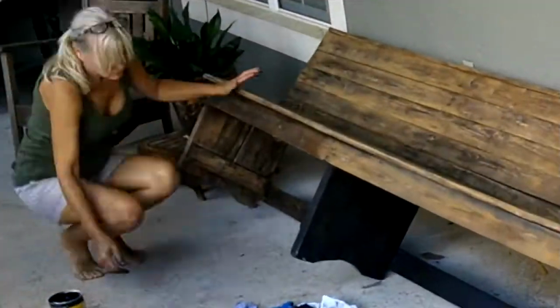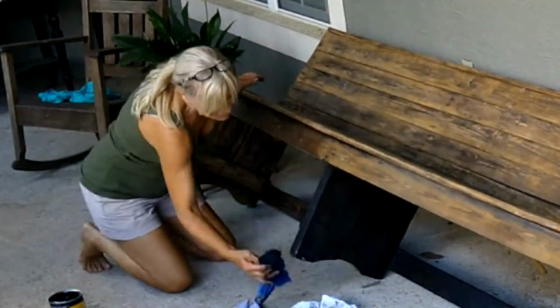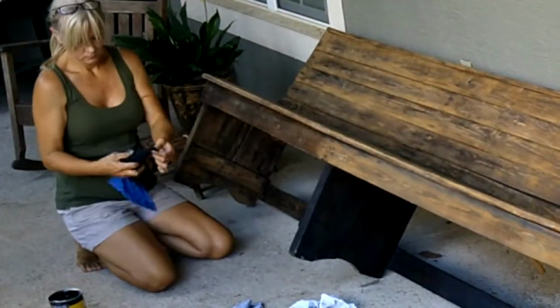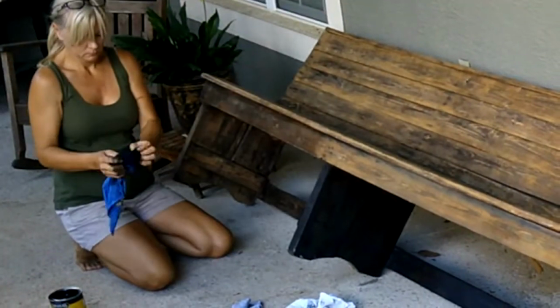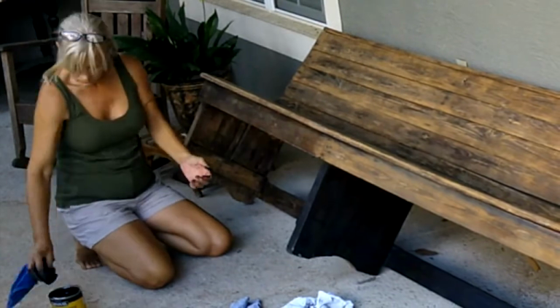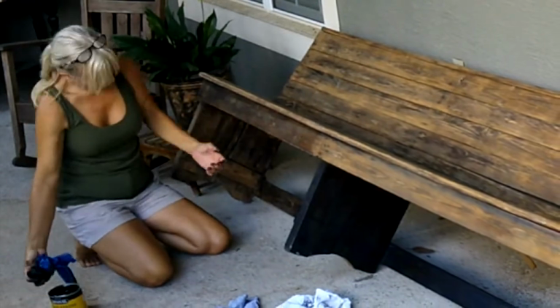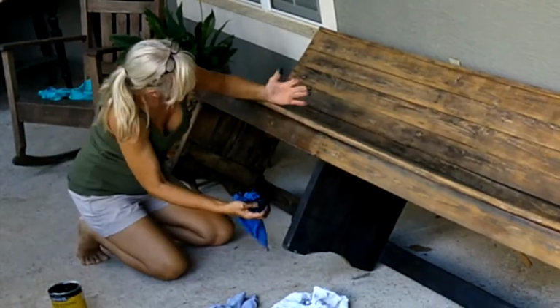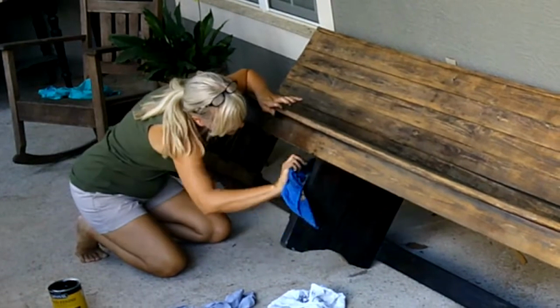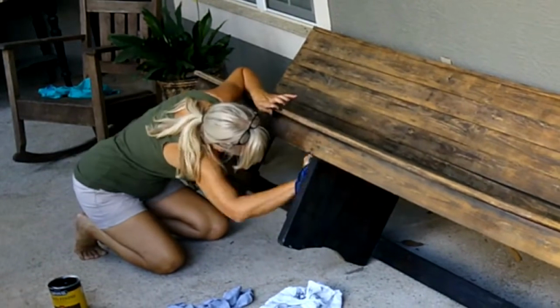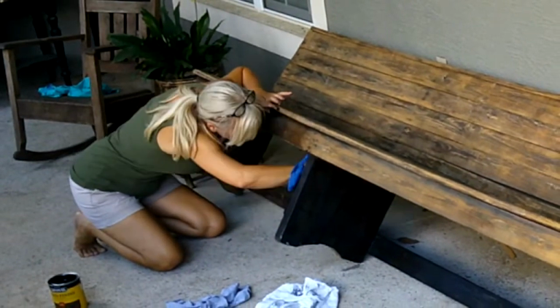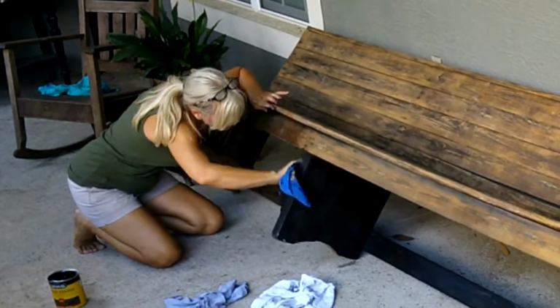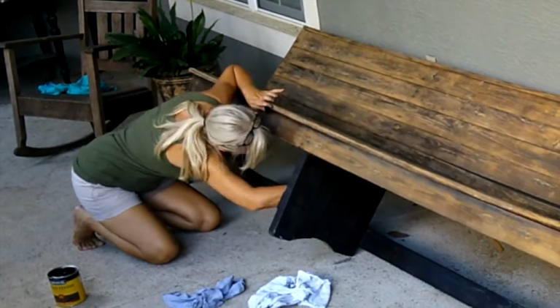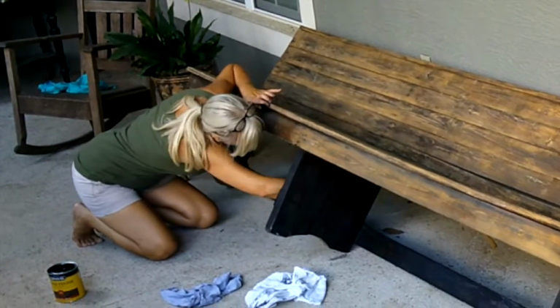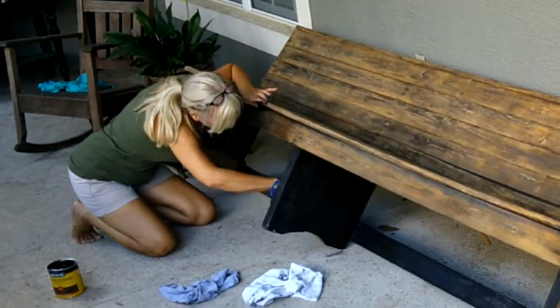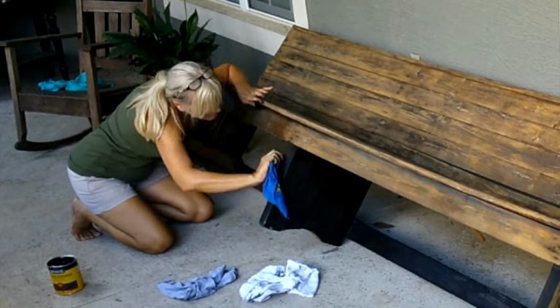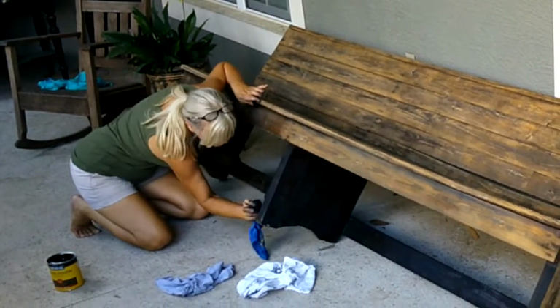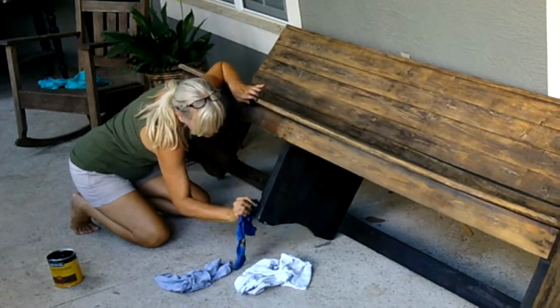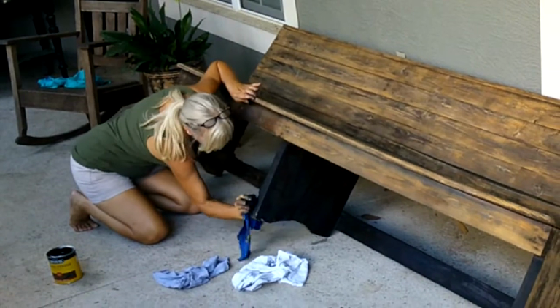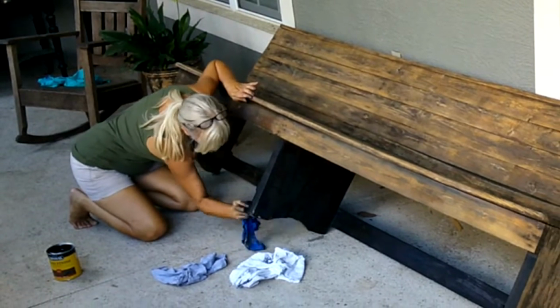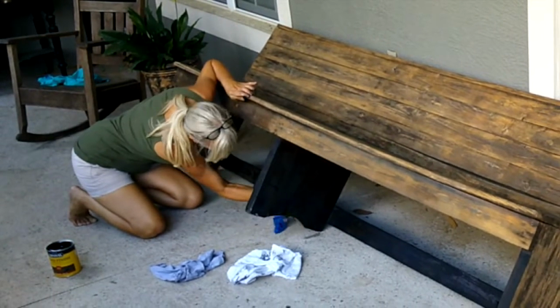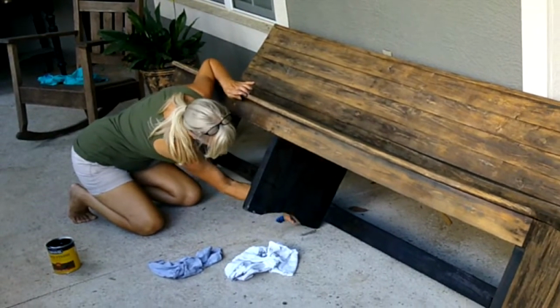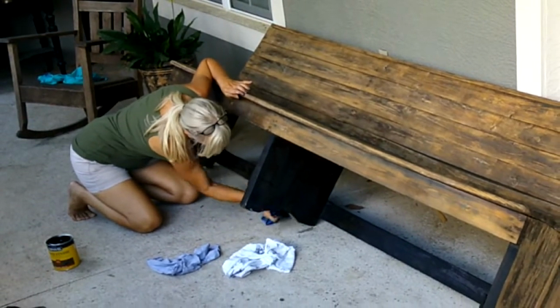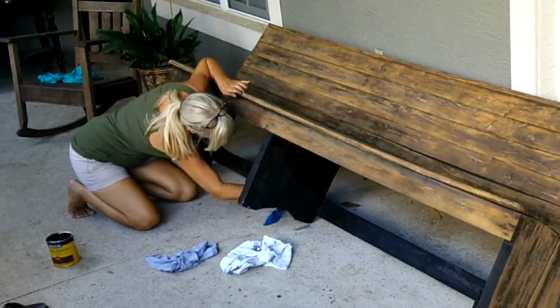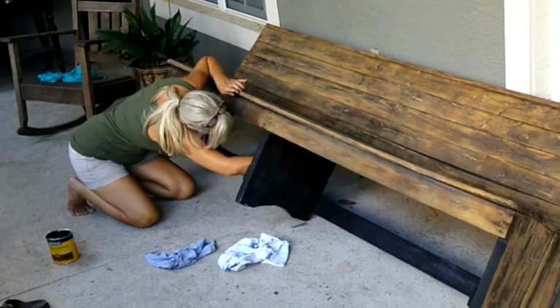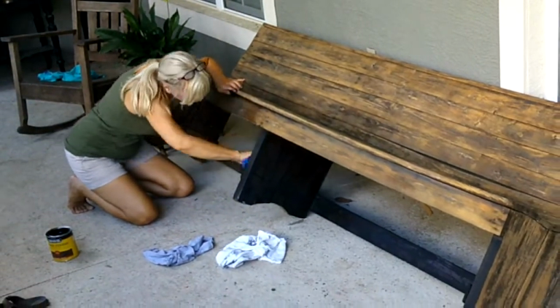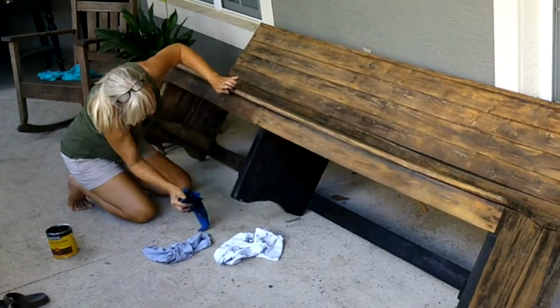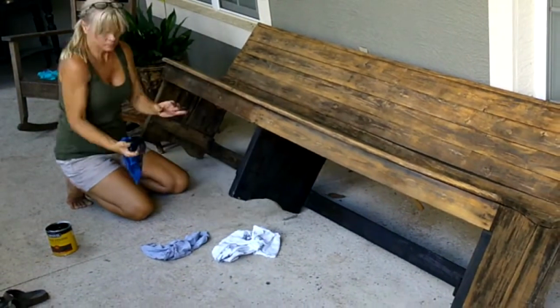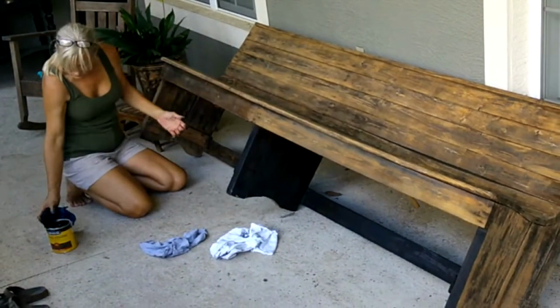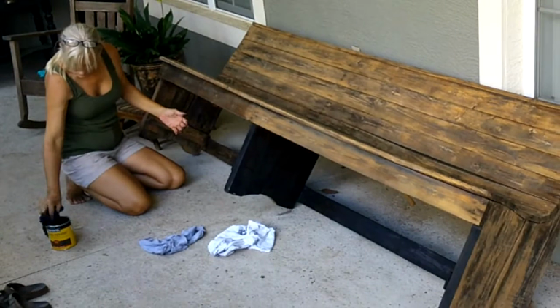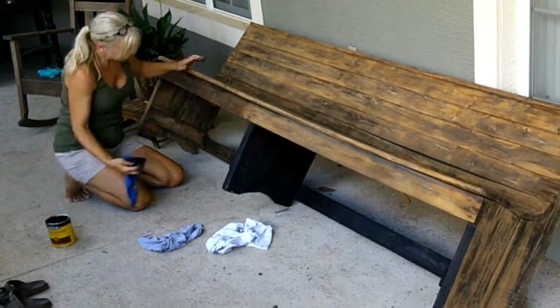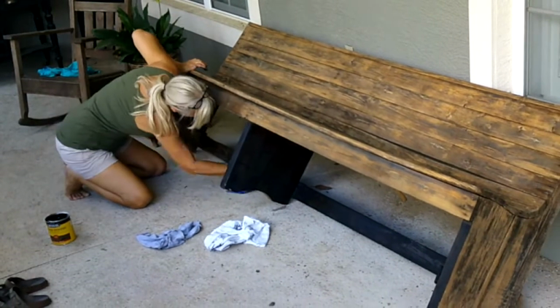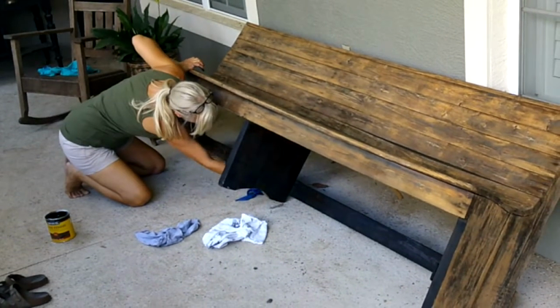I began by staining the underside of the bench. I did this because I wanted to spend the extra time on the top, since that's what you would be seeing mostly.